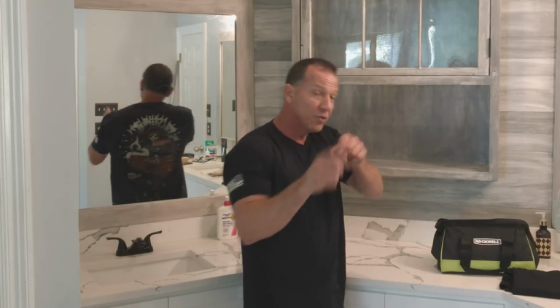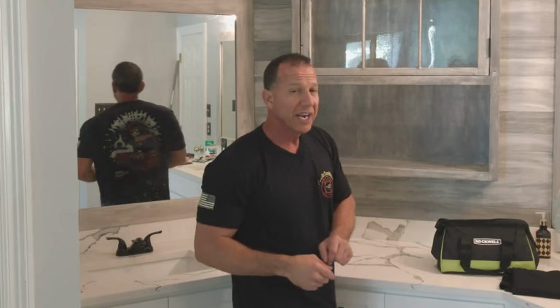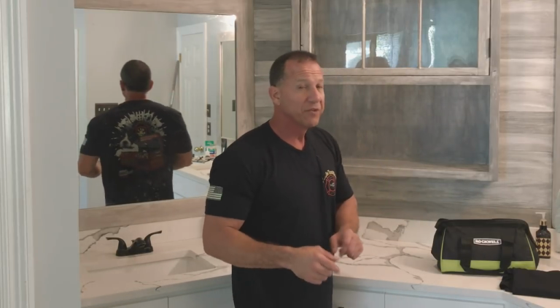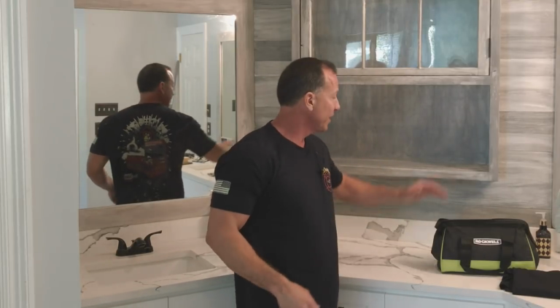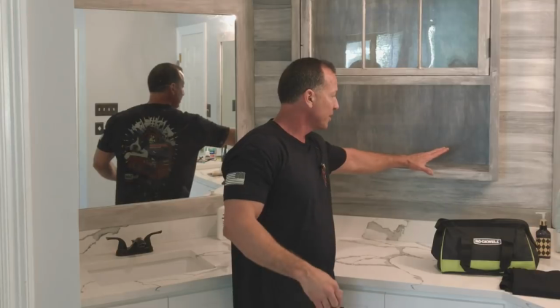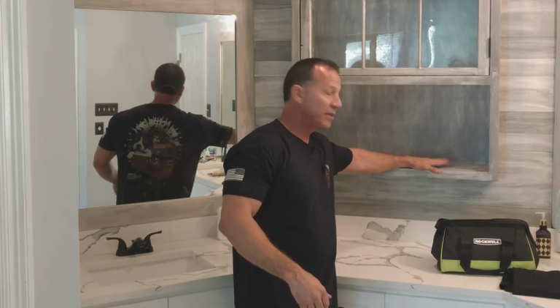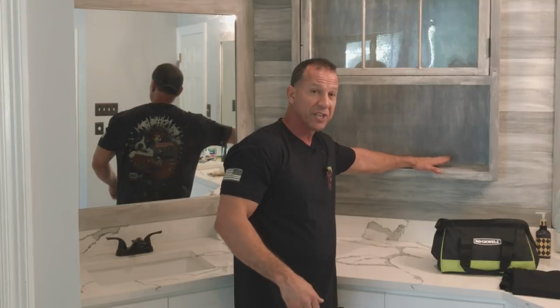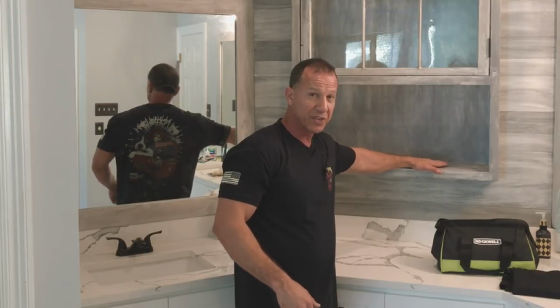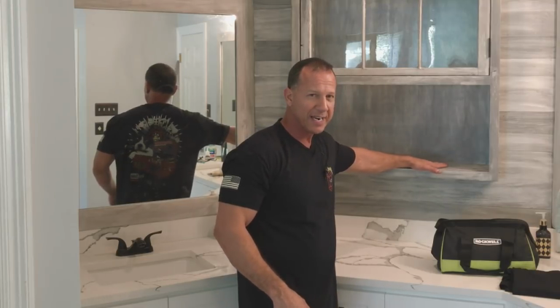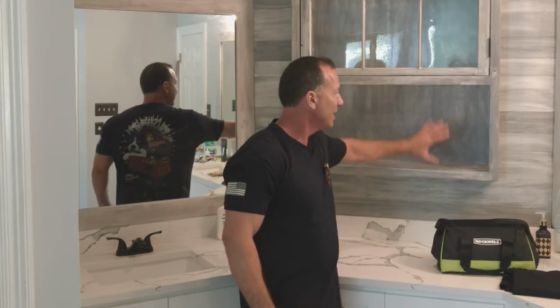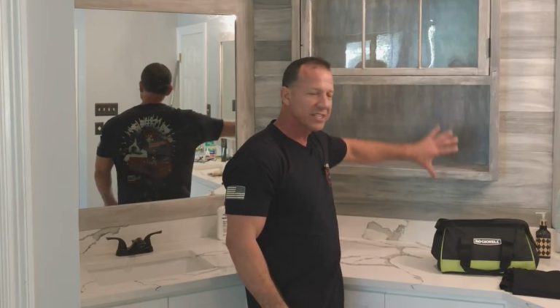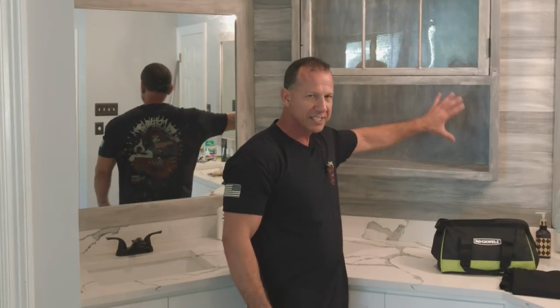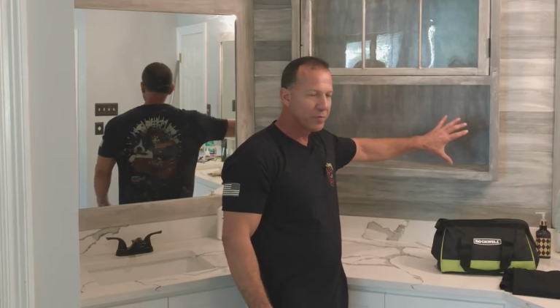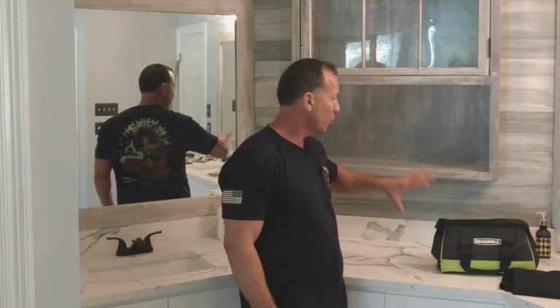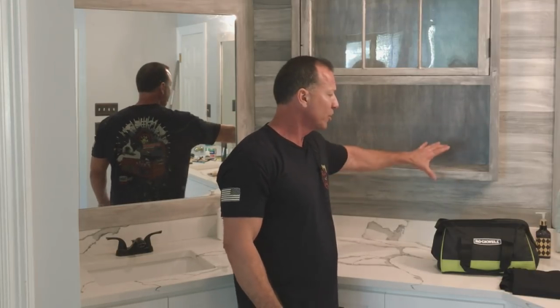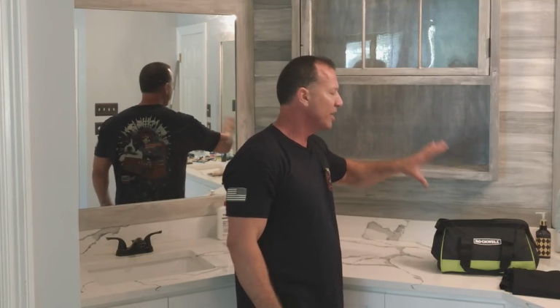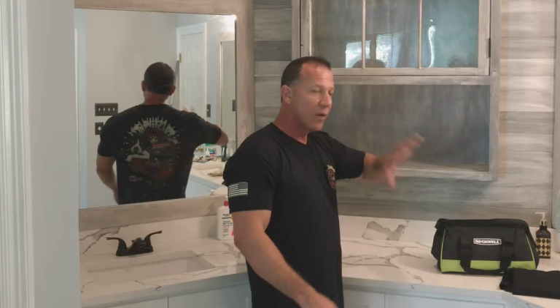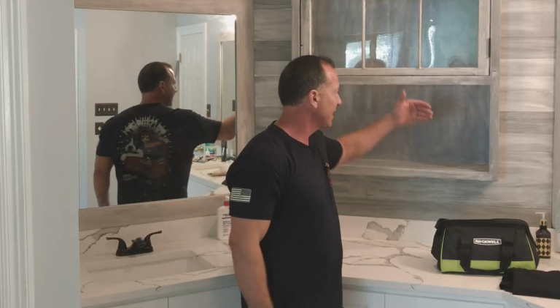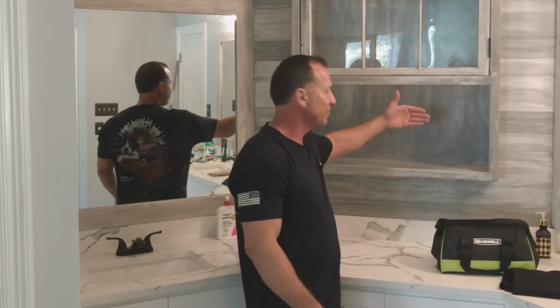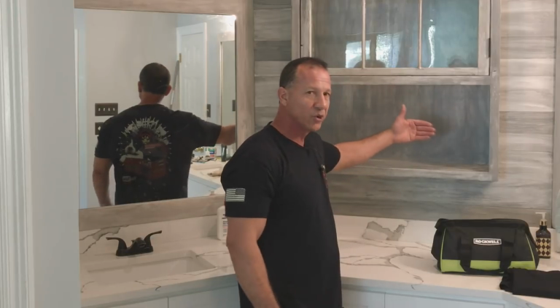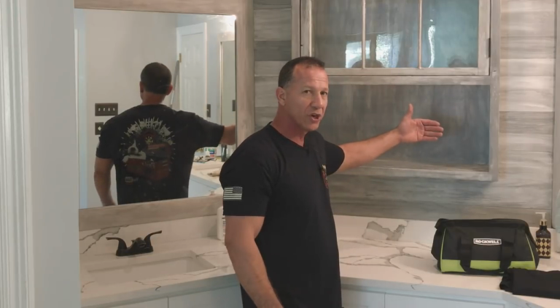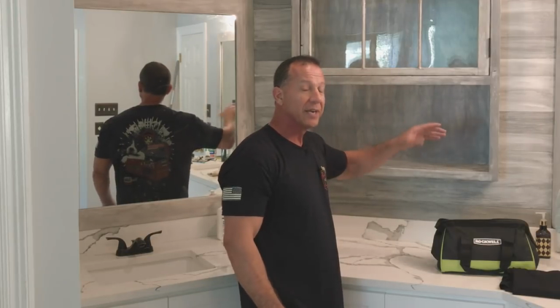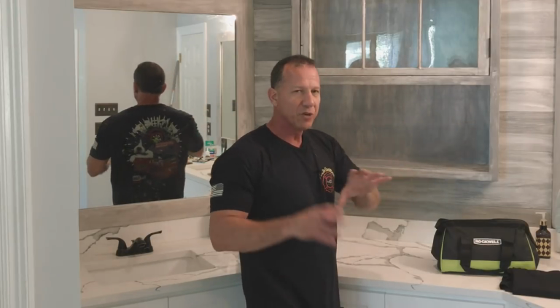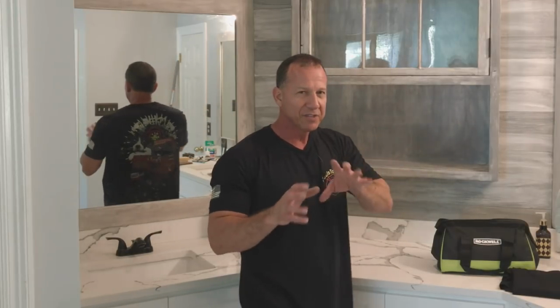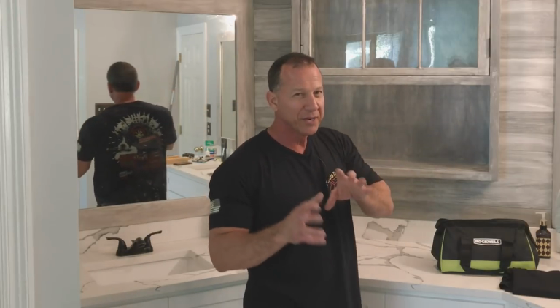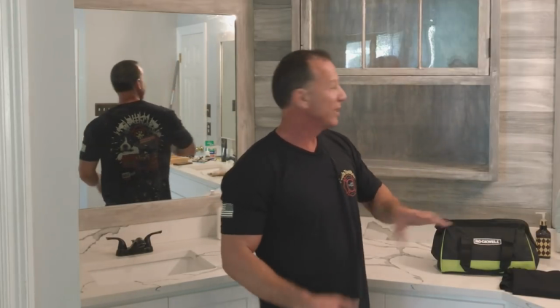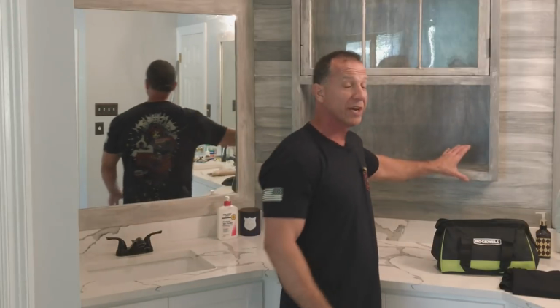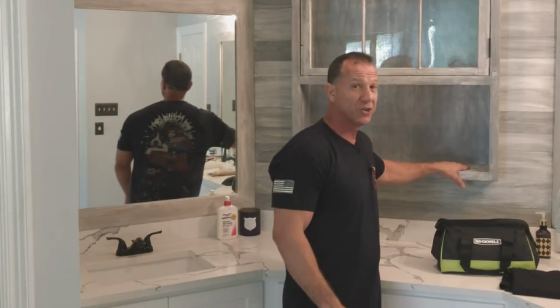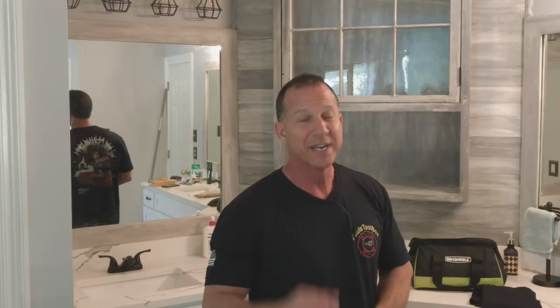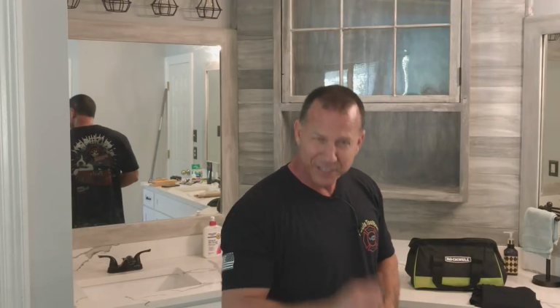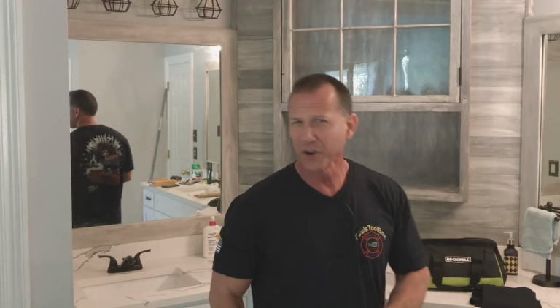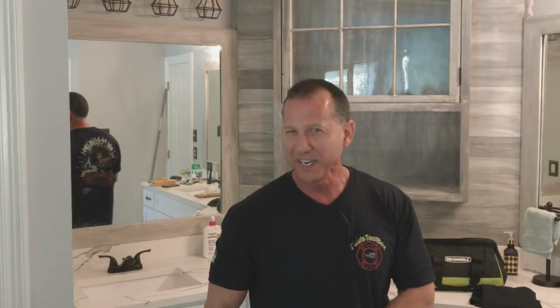You'll want to check out my future videos because I'm going to be doing something with this right here. This is not going to stay open — although it would look good, I want it to have some nice doors on here and some pretty cool things added to it. Now let's get started on this video.